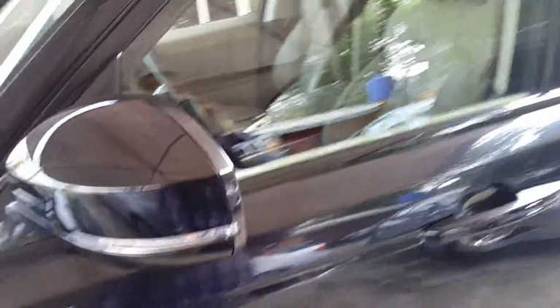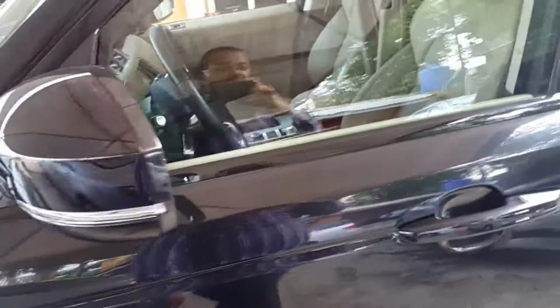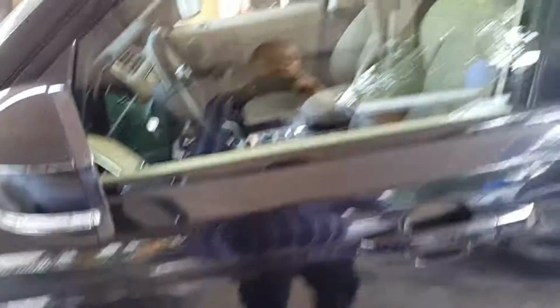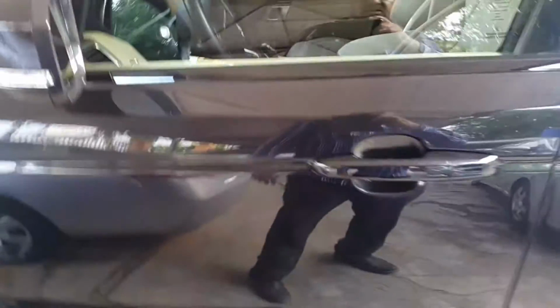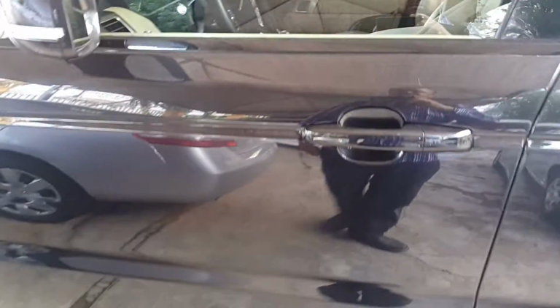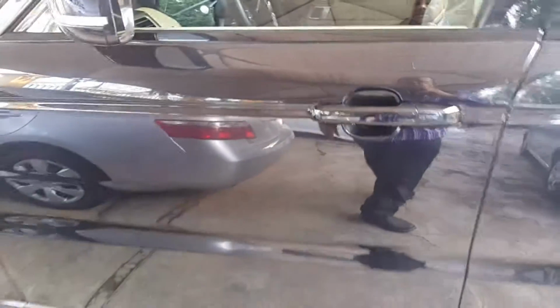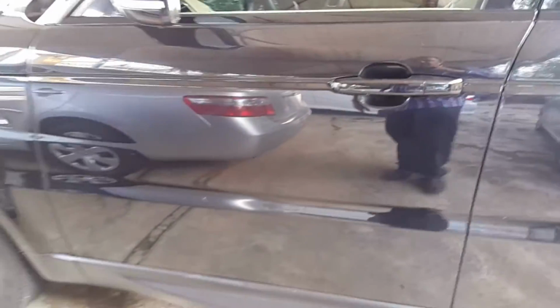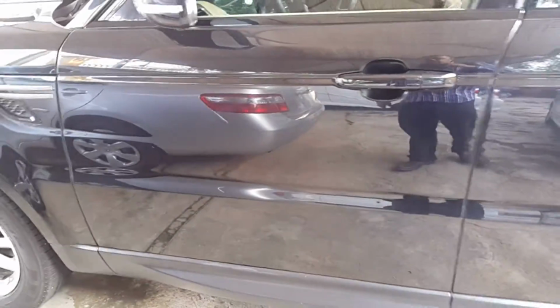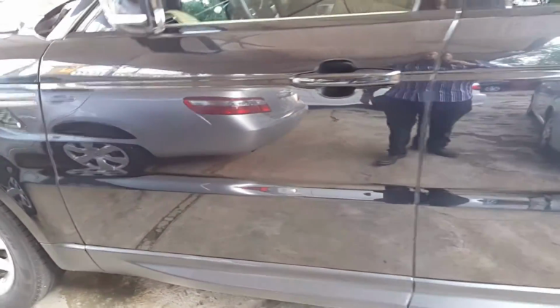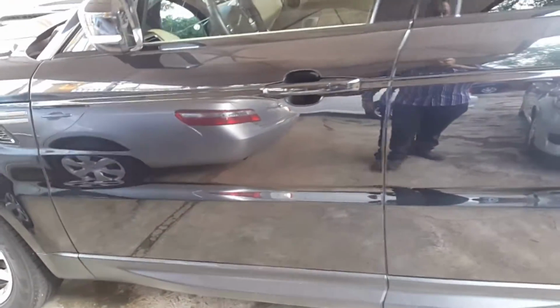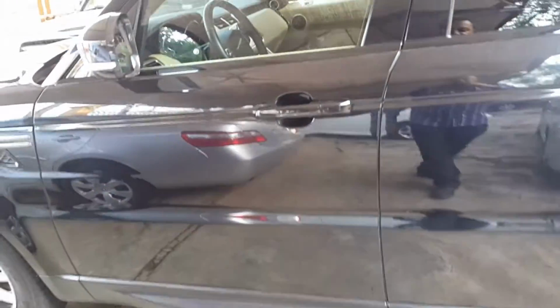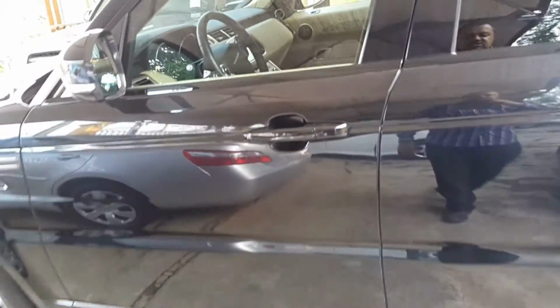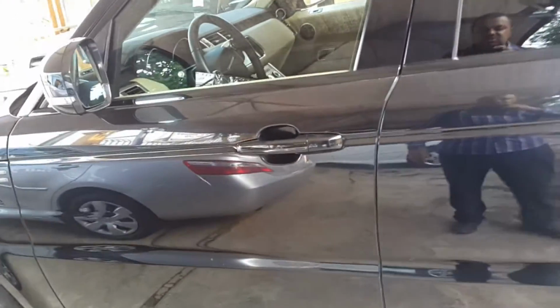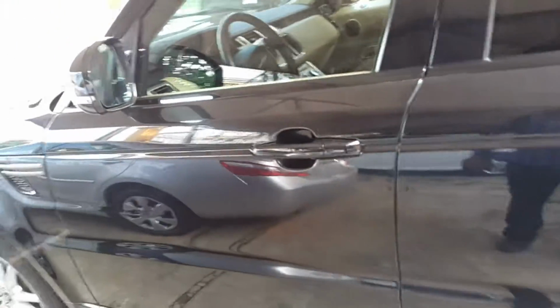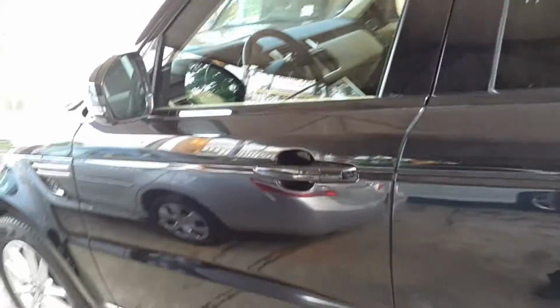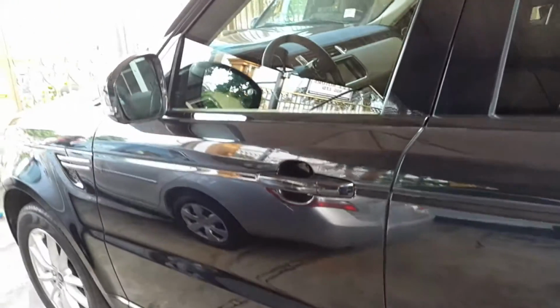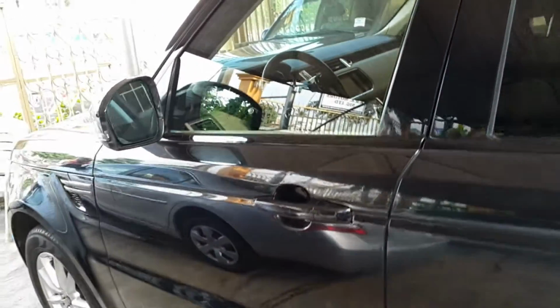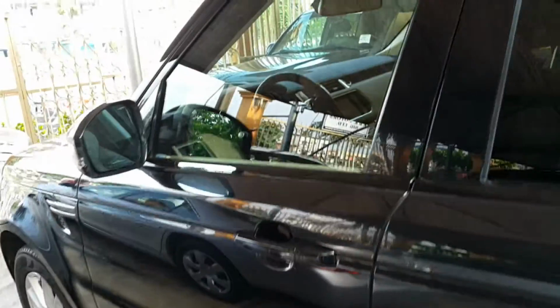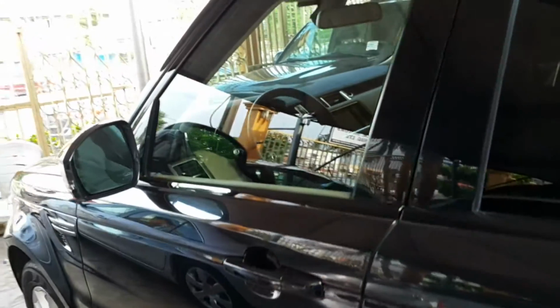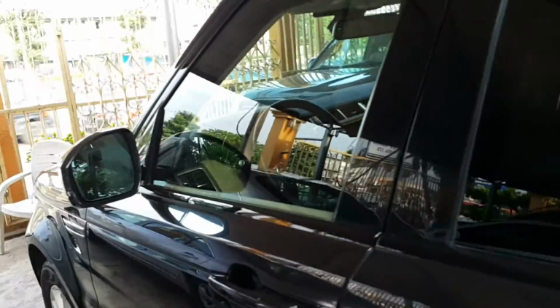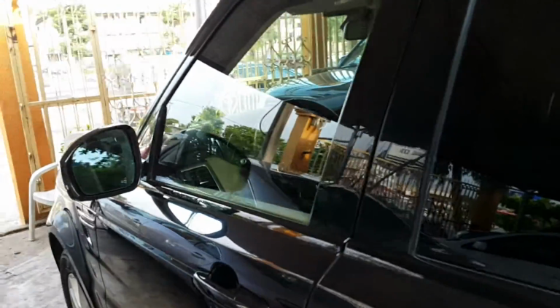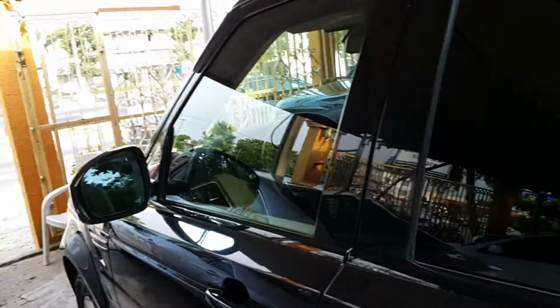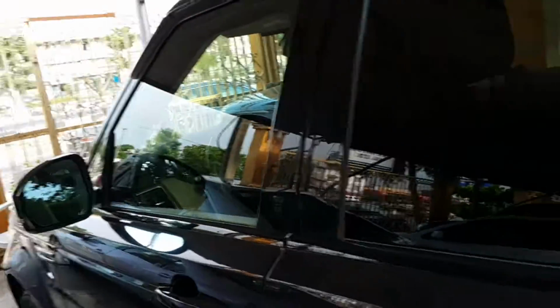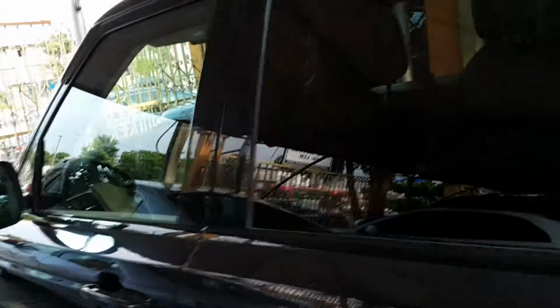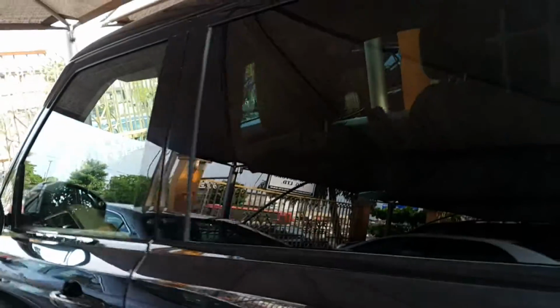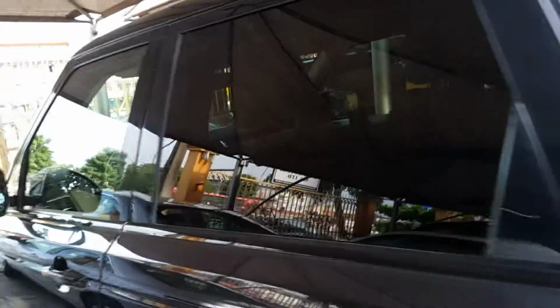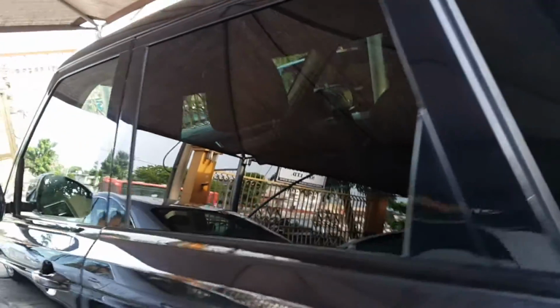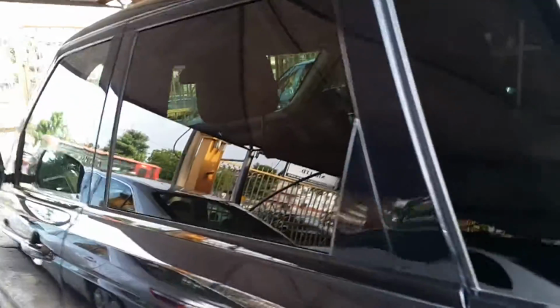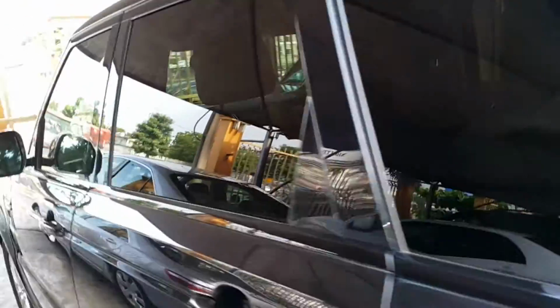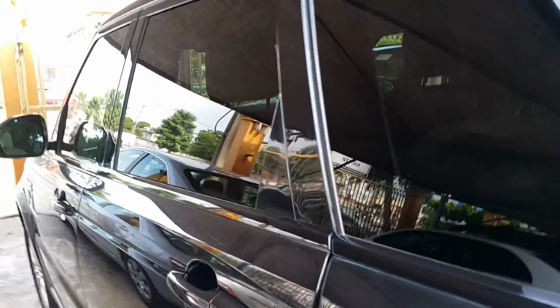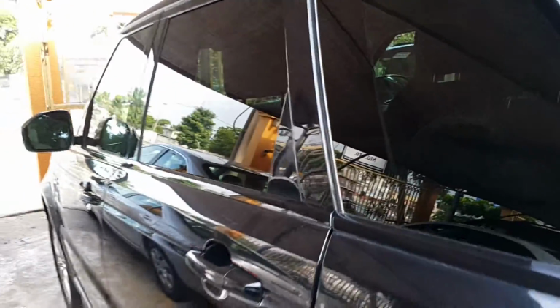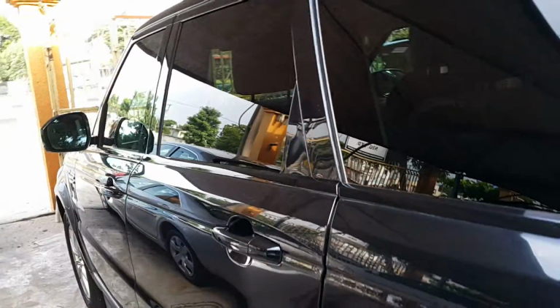We'd like you to come in and have a look to see if this car is the type of car you want to pick up. Details of the car can be found on the Mommy Girl Cars website.